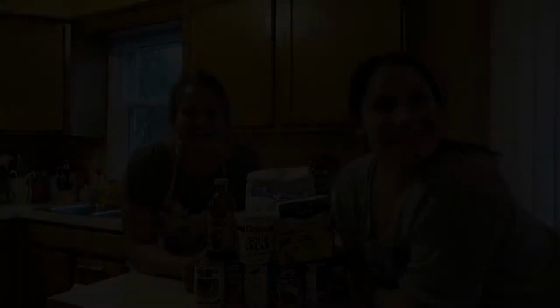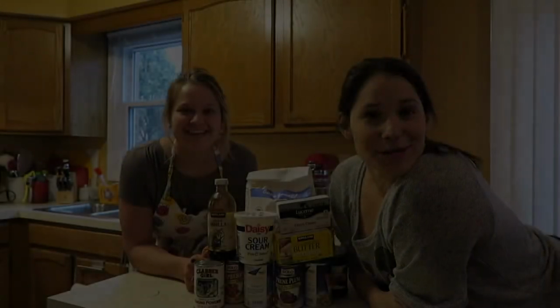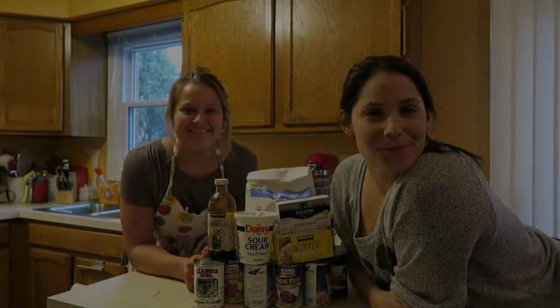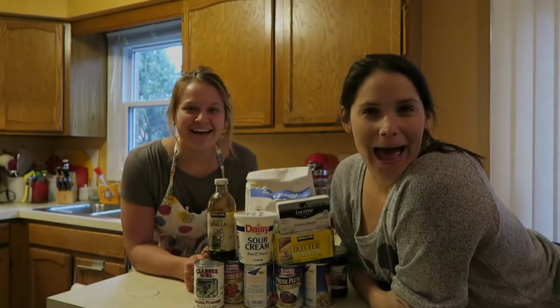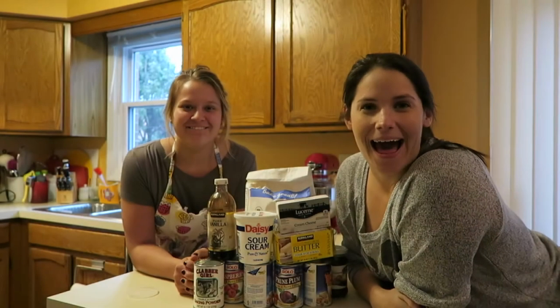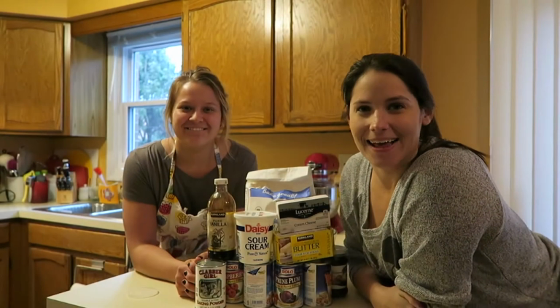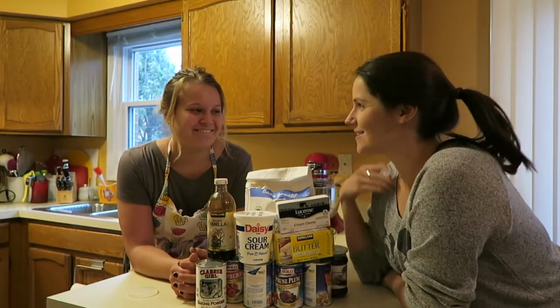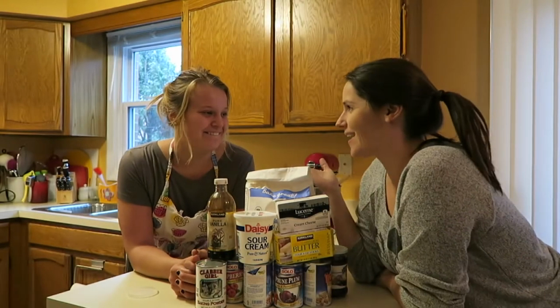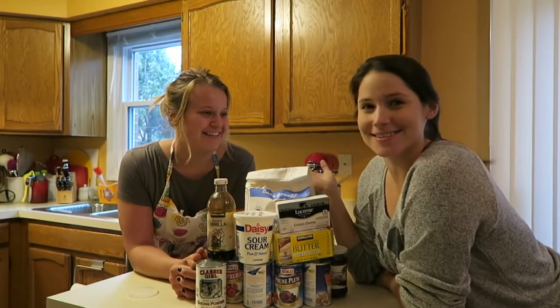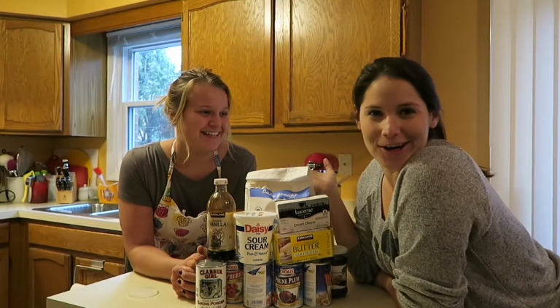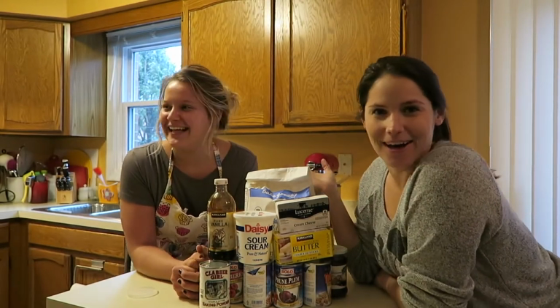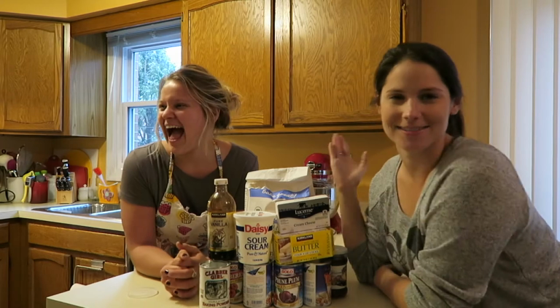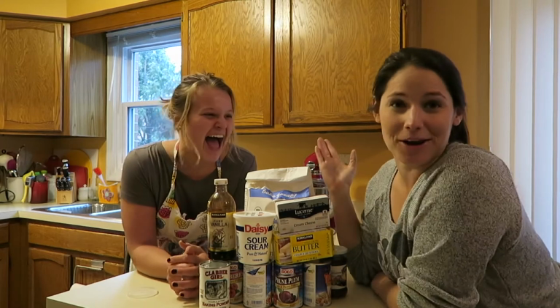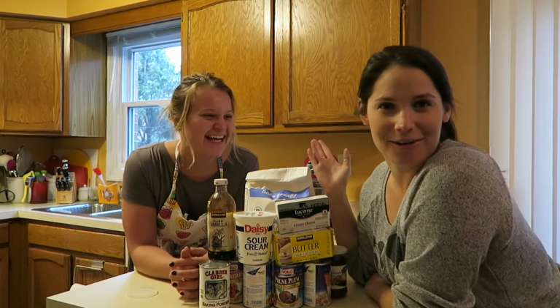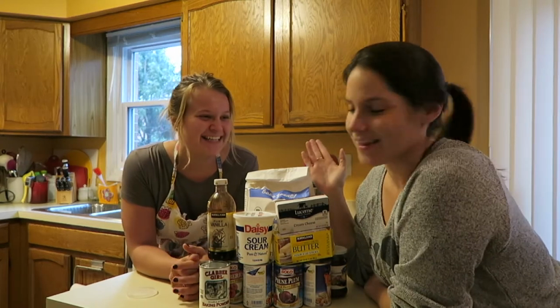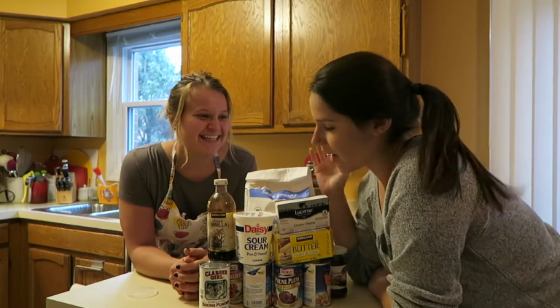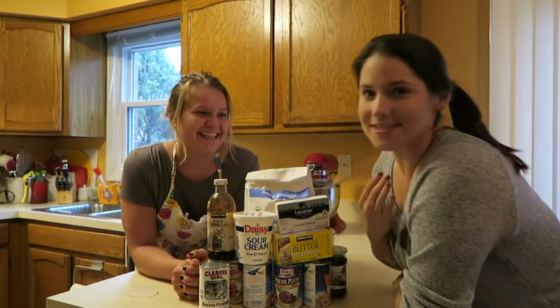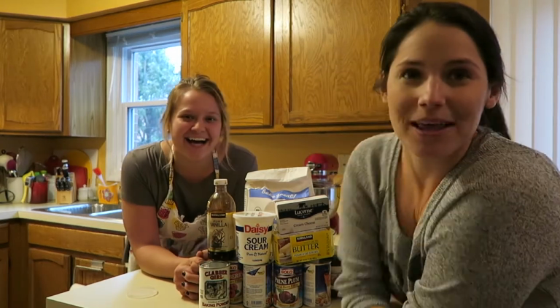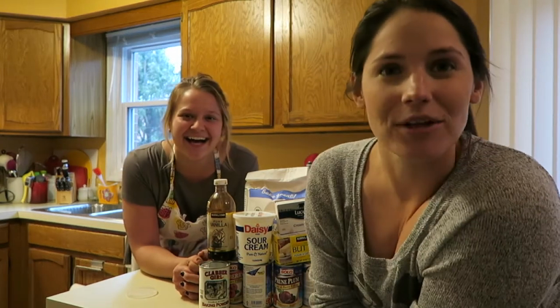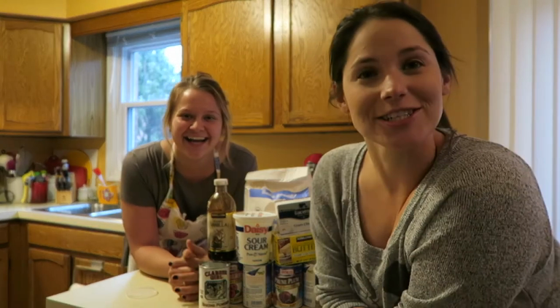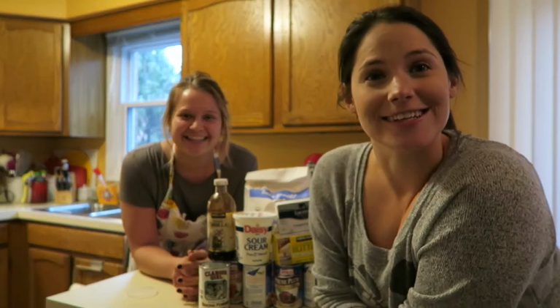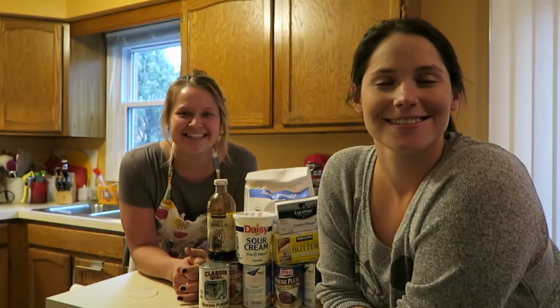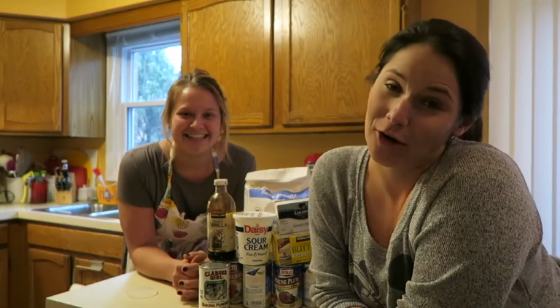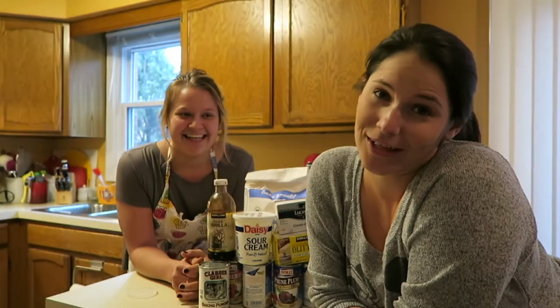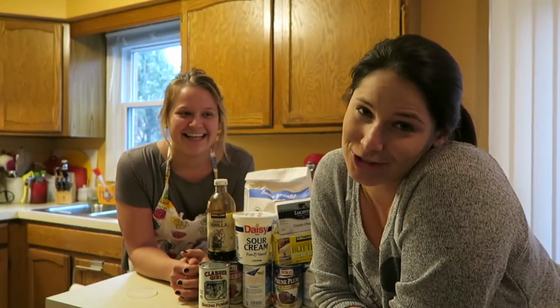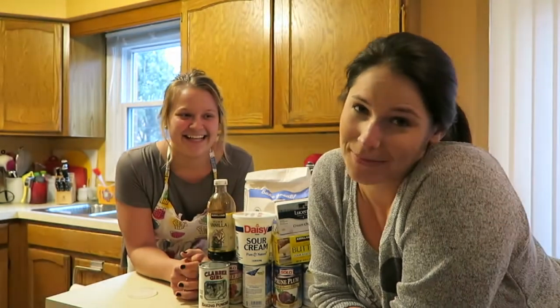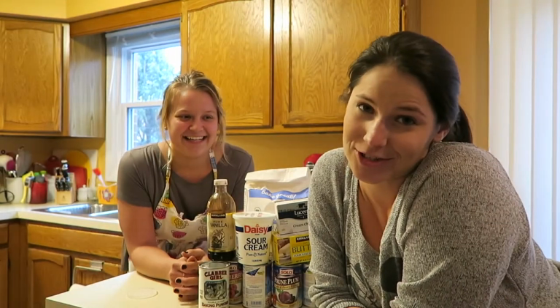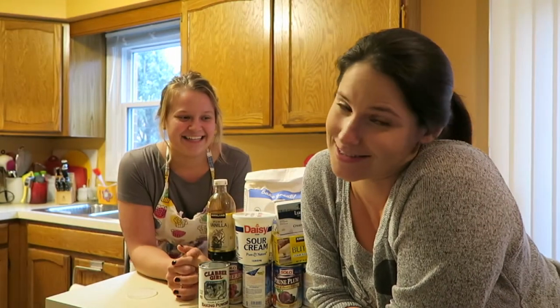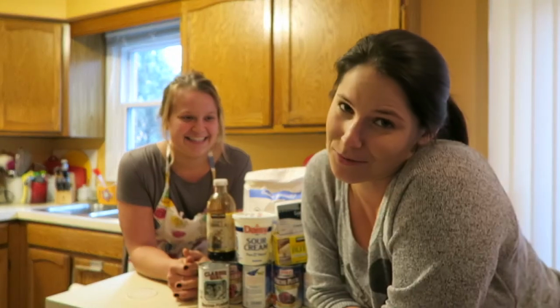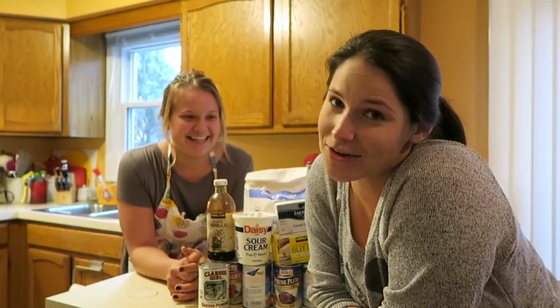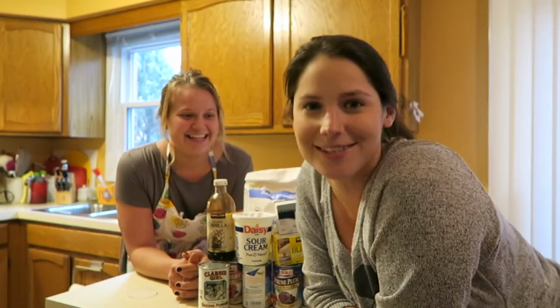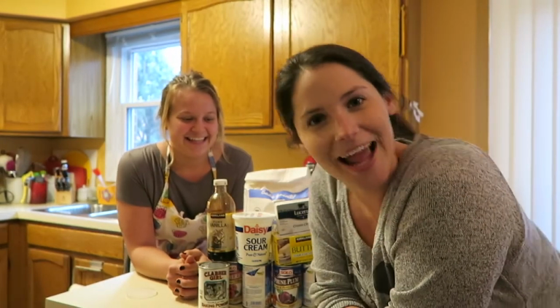What's up YouTube? Happy Holidays! This is my sister-in-law, because now I'm married, you know that. And today we're making Polish kolaczki. So are you Polish? Do you know how to make kolaczki? This is one way to do it, so get excited.